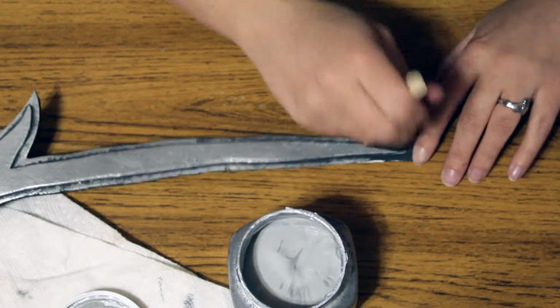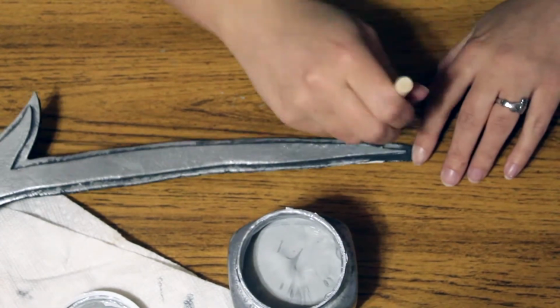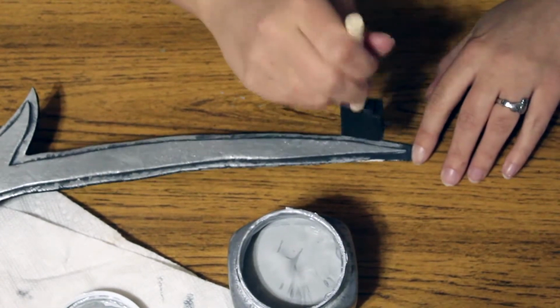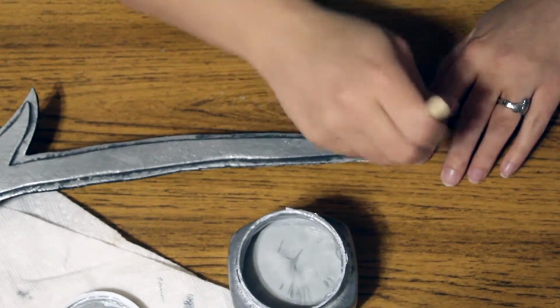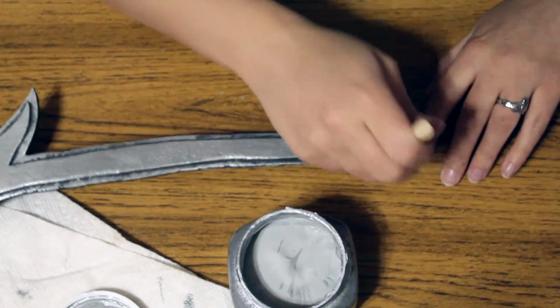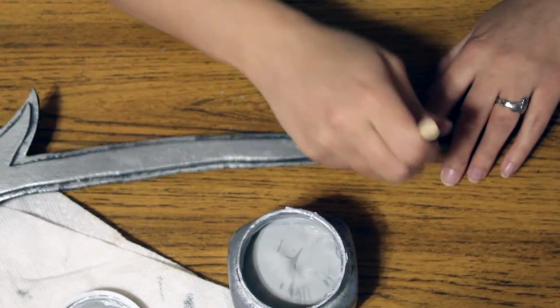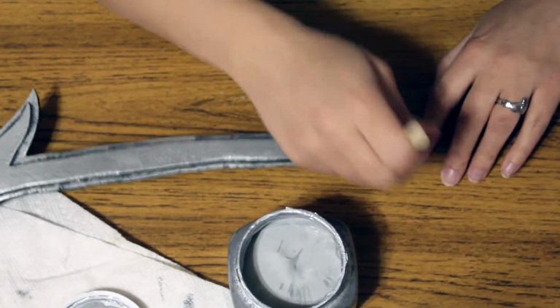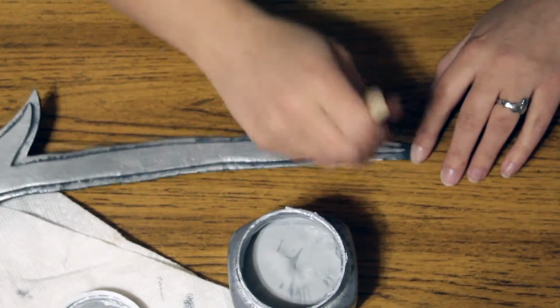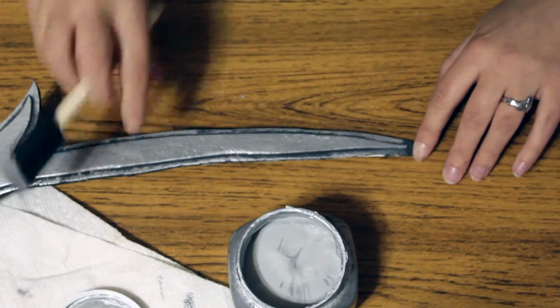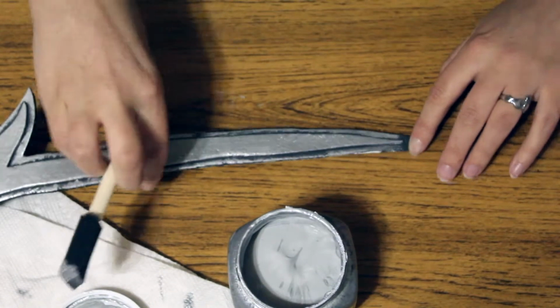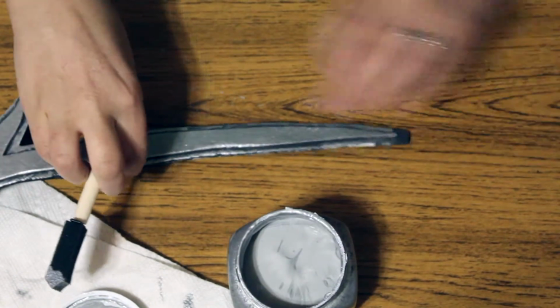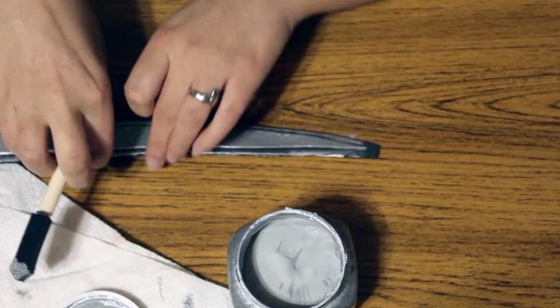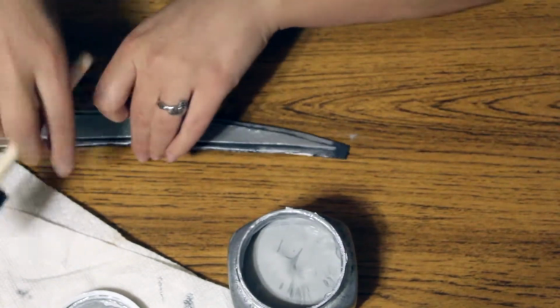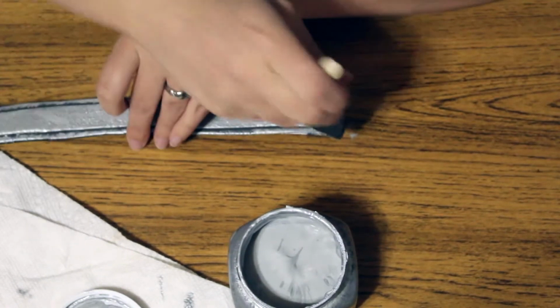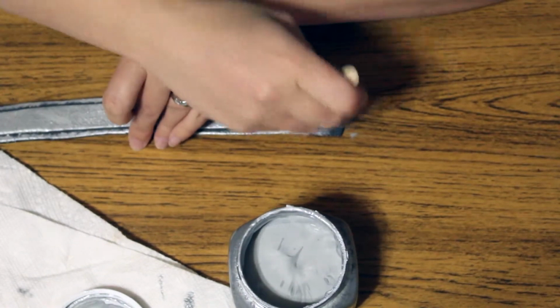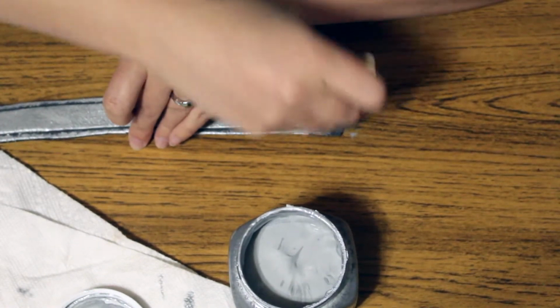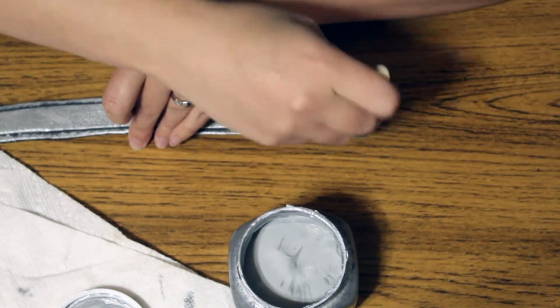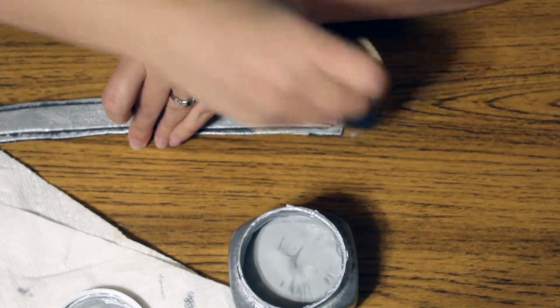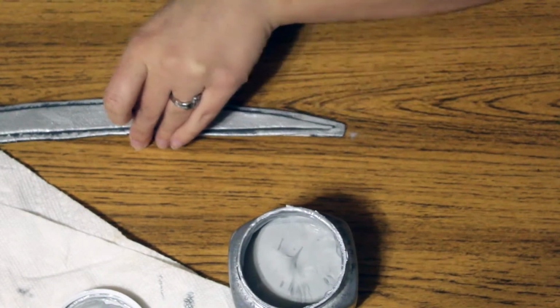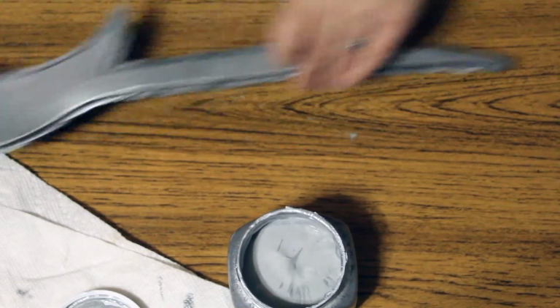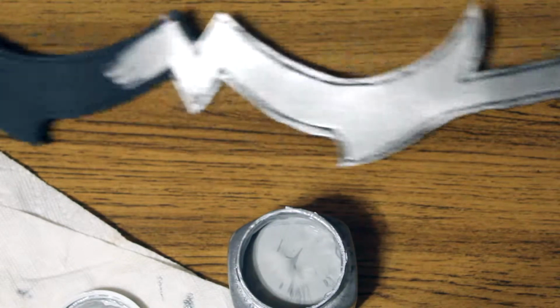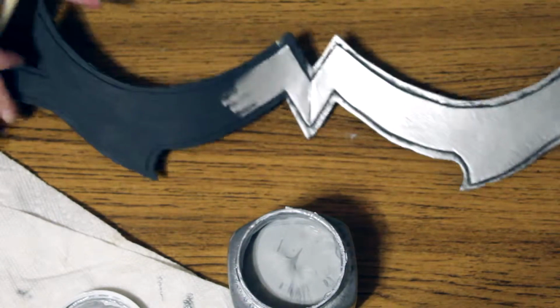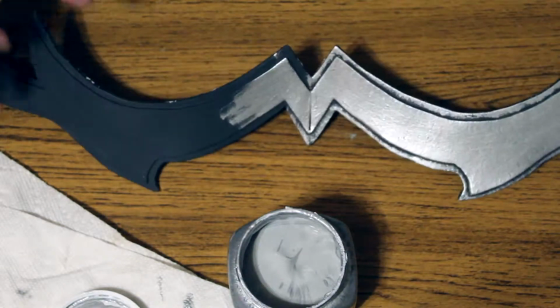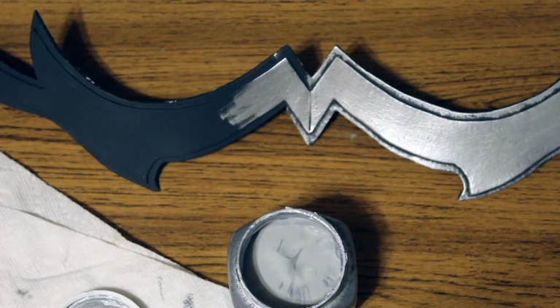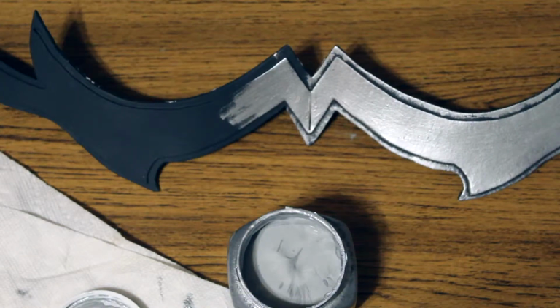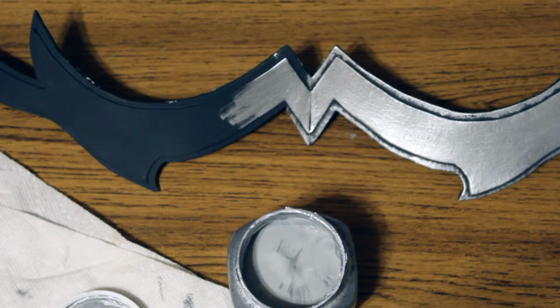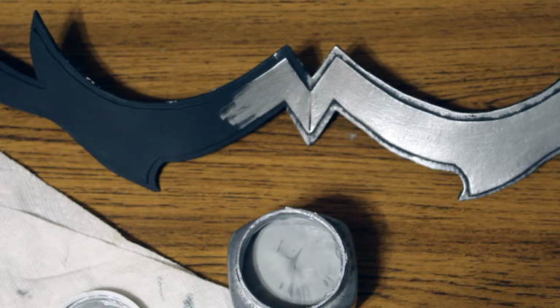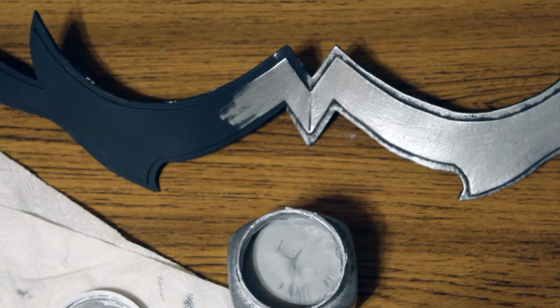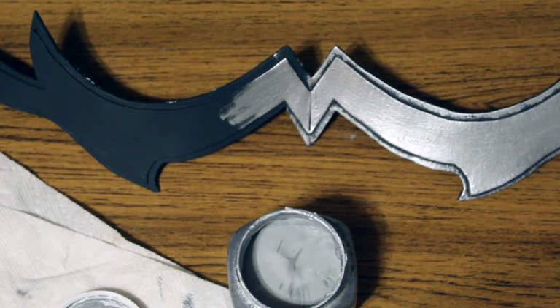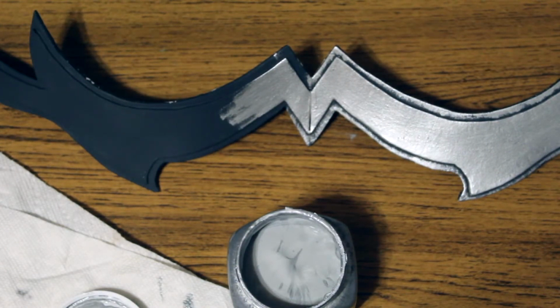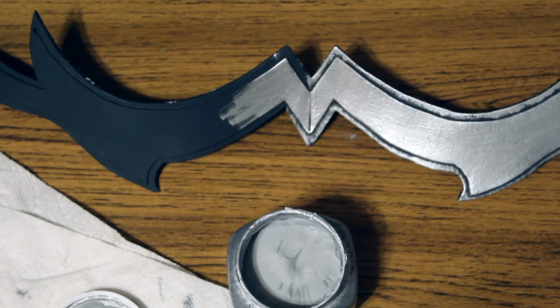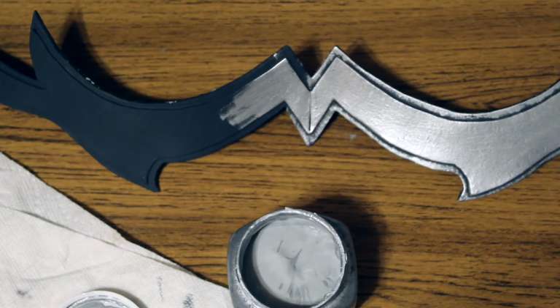To save you some time and myself some time, I'm only showing one half of this as I use the same technique on the other side — same with my vambraces and tiara. Please send me any questions or comments below. Thank you for watching.